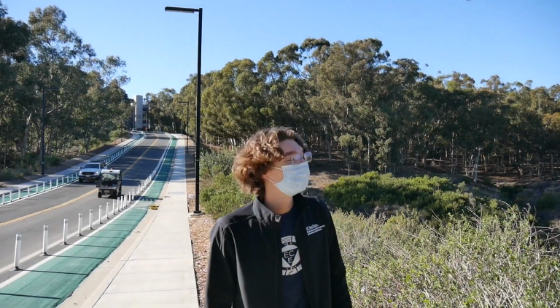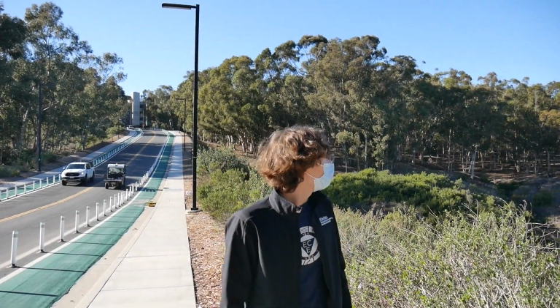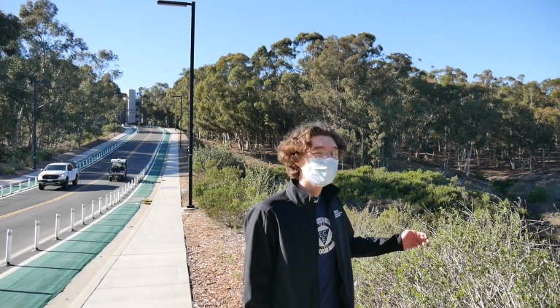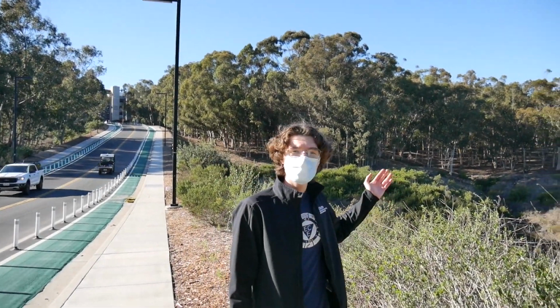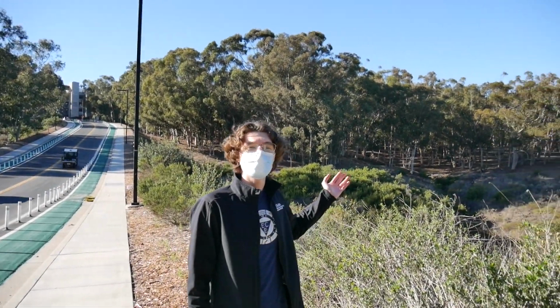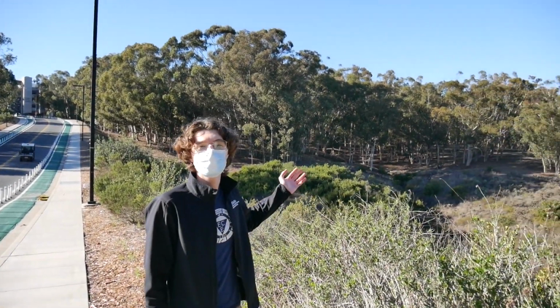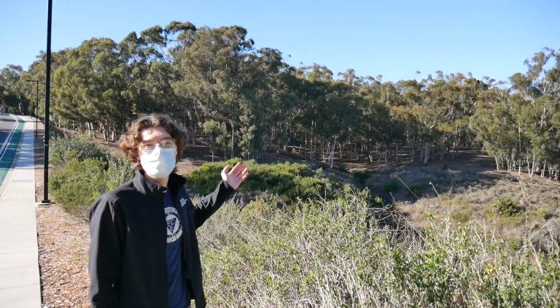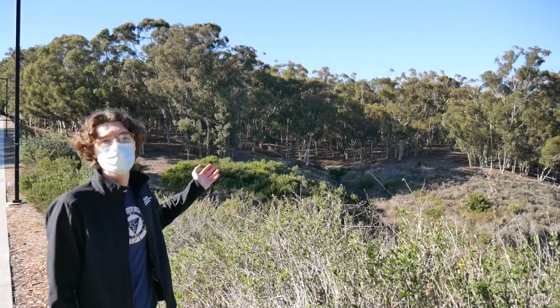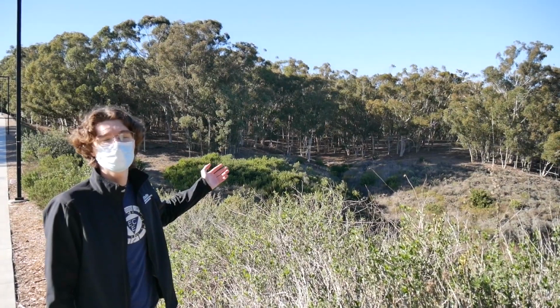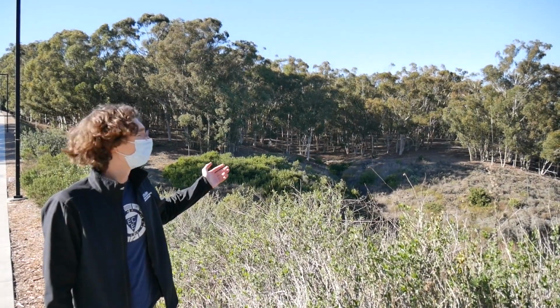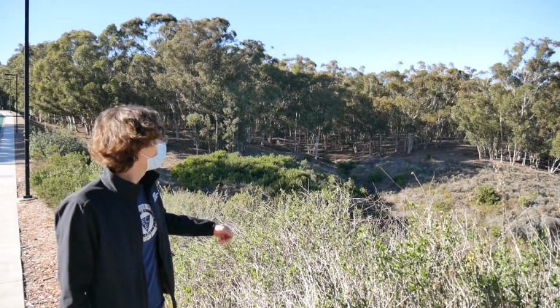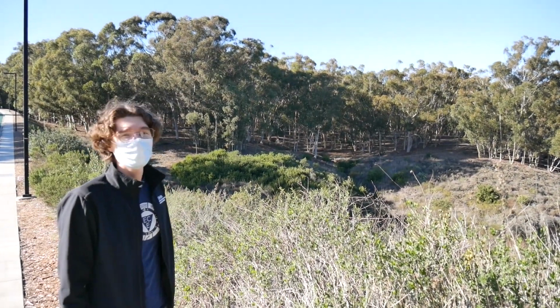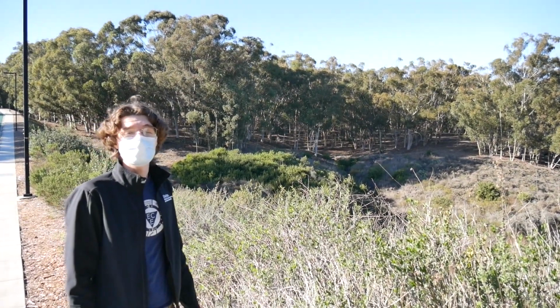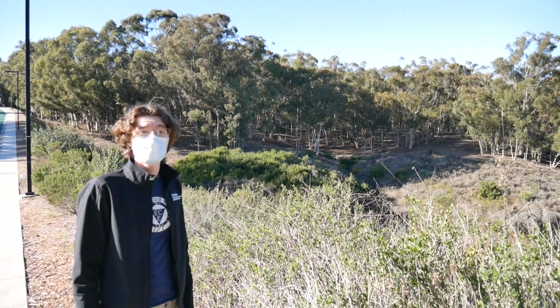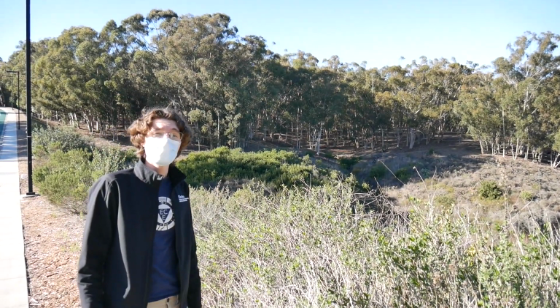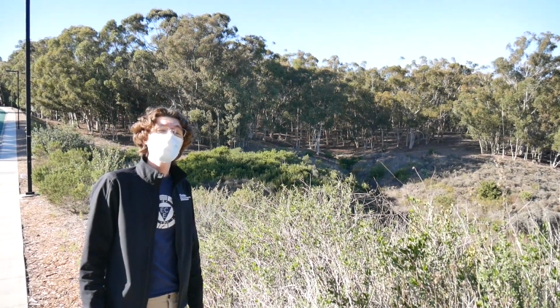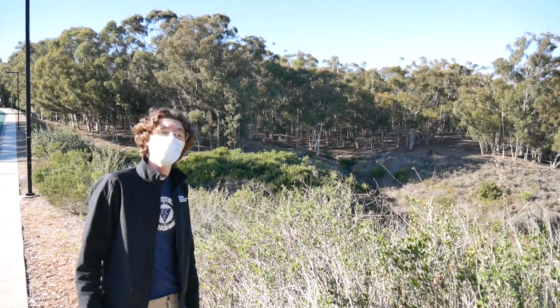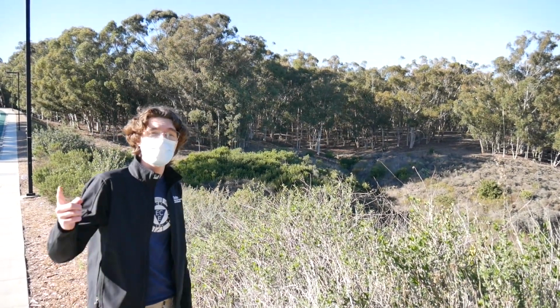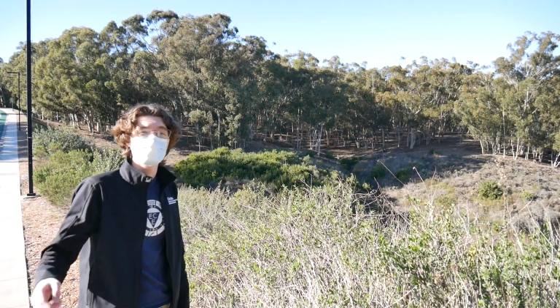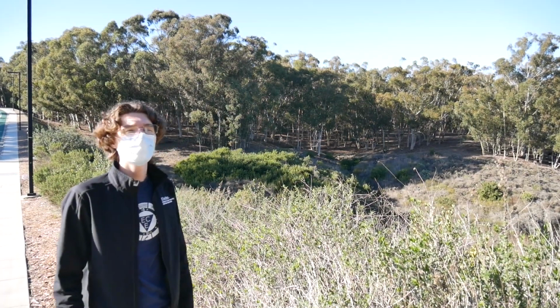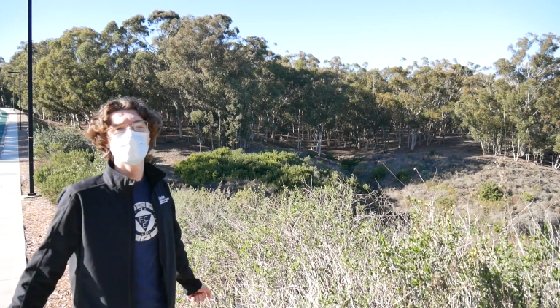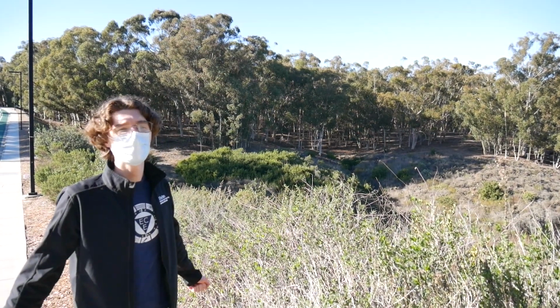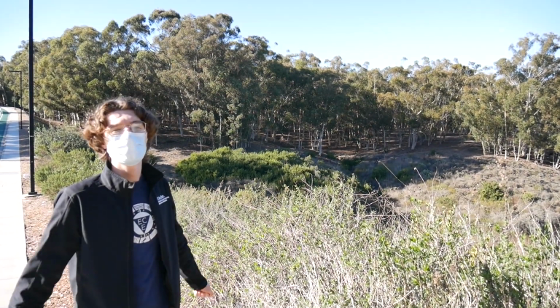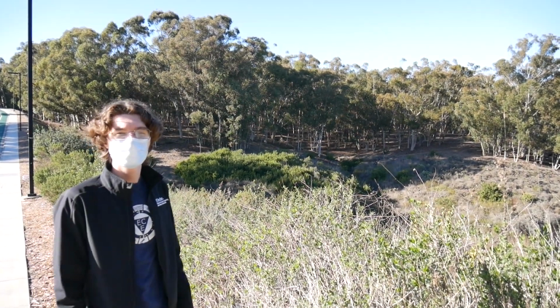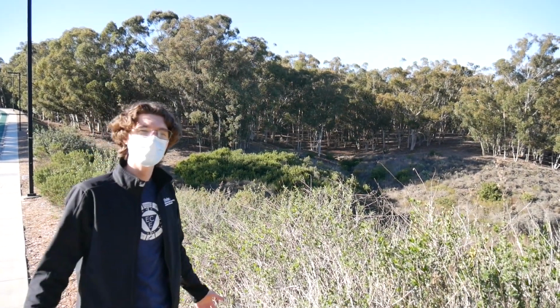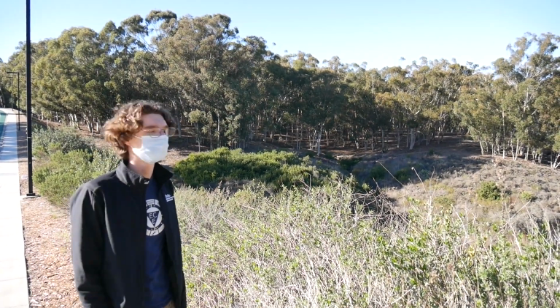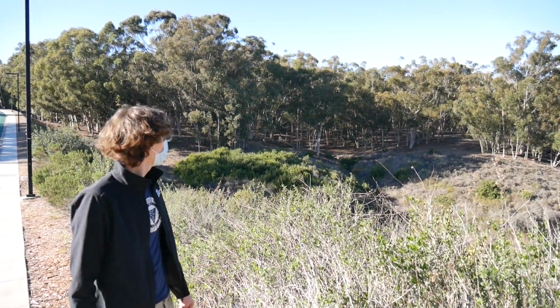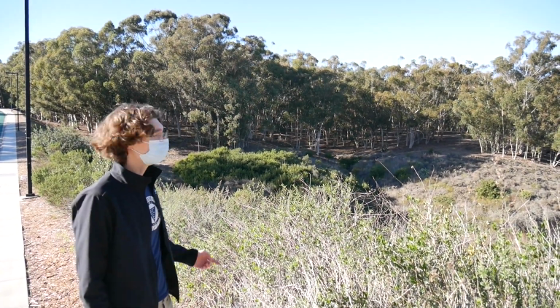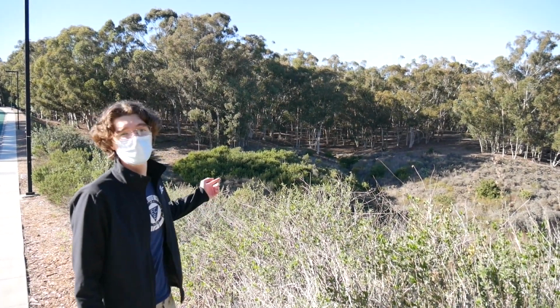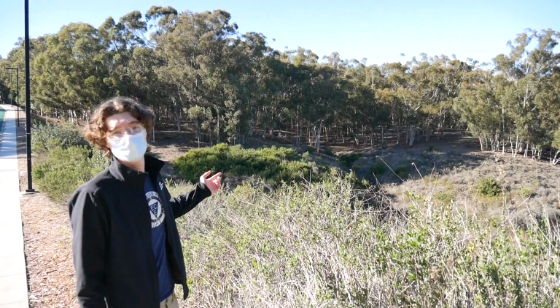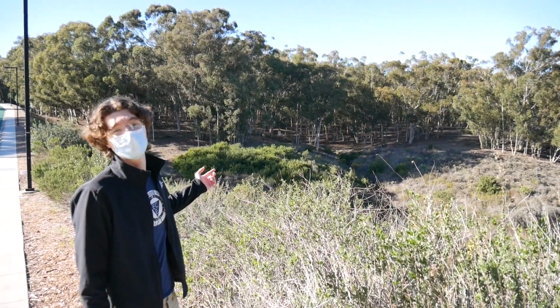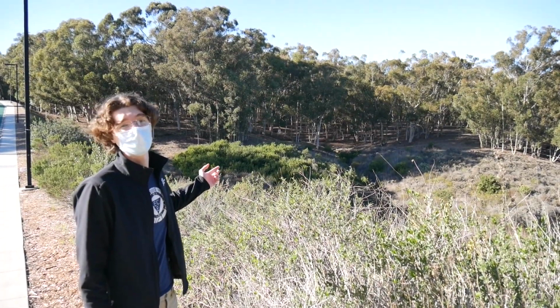Here is the UCSD Ecological Park, which is a very large eucalyptus grove founded in the 1950s. It's actually only about a five-minute walk from Jacobs Hall, so it's a great place to walk, stretch, get some nature, and de-stress a little. It's also a great place for trail running if you're into it.